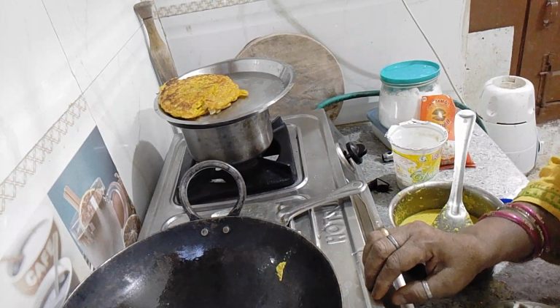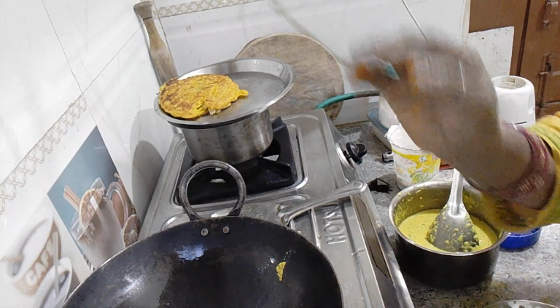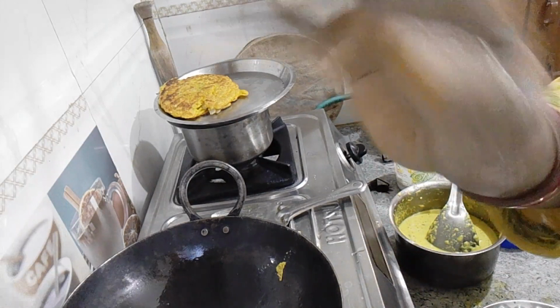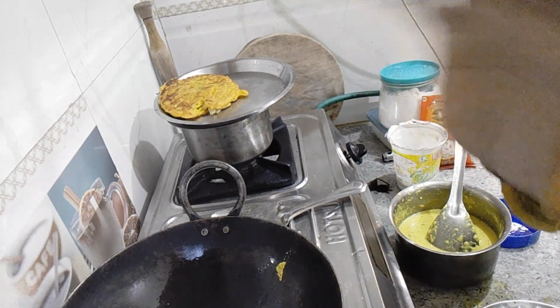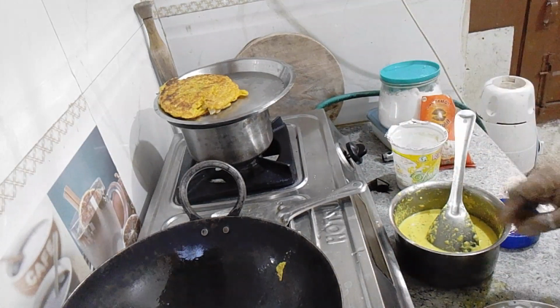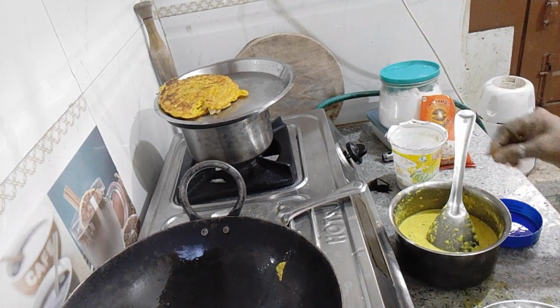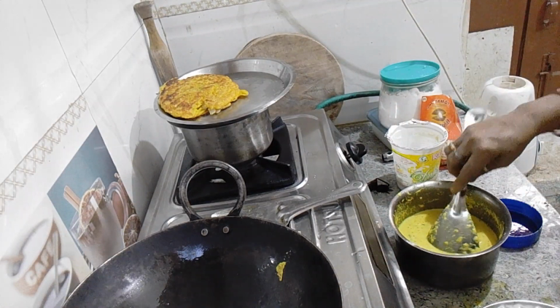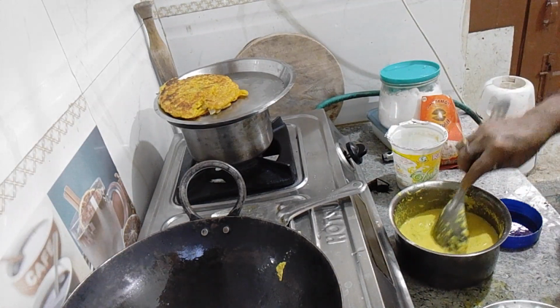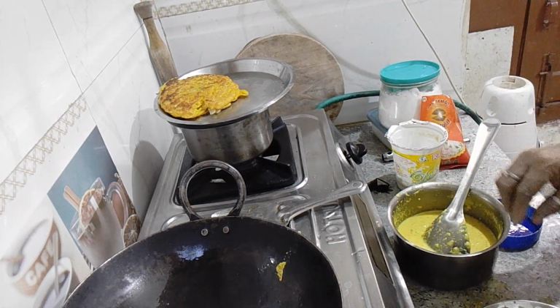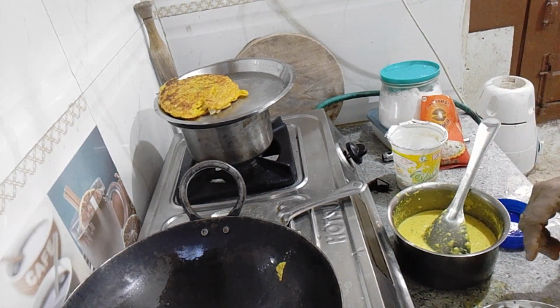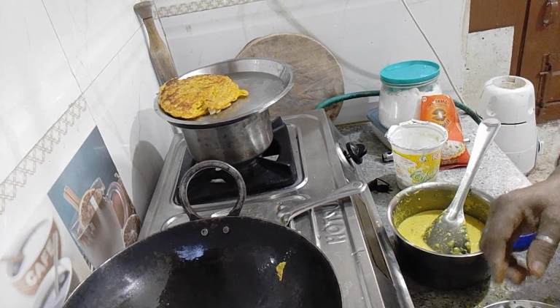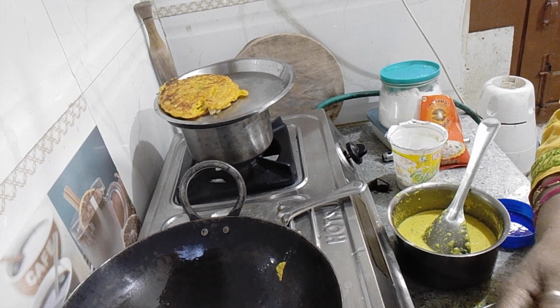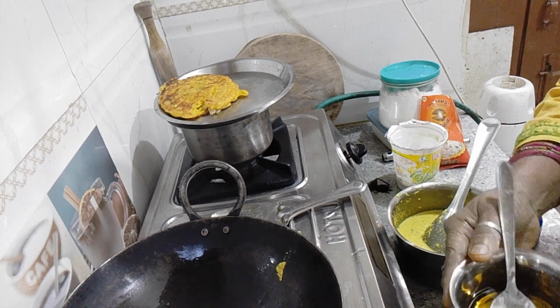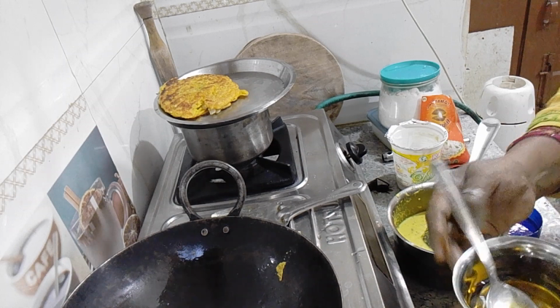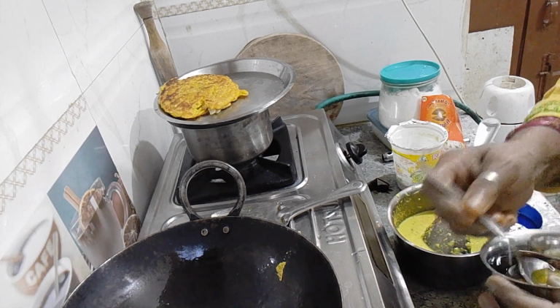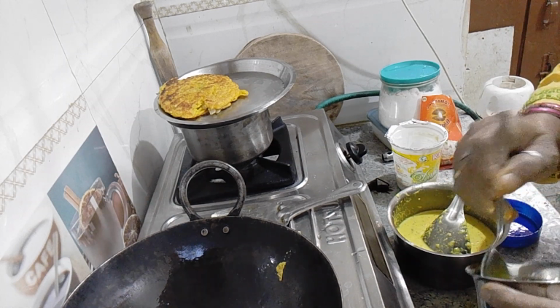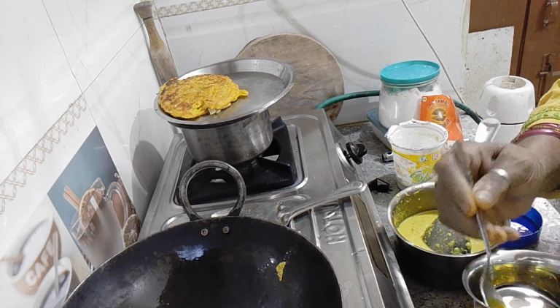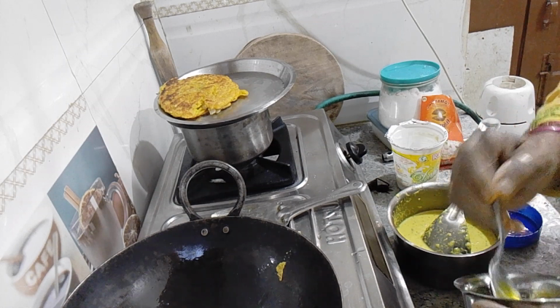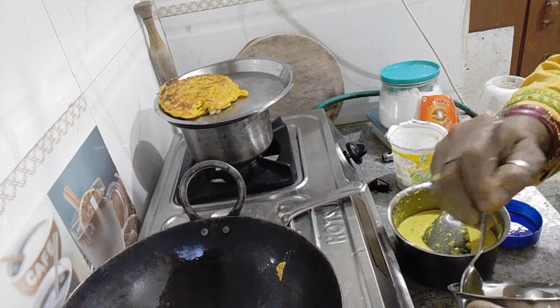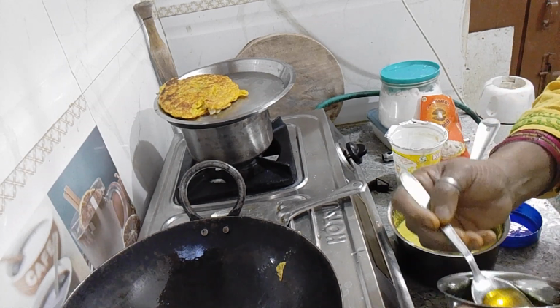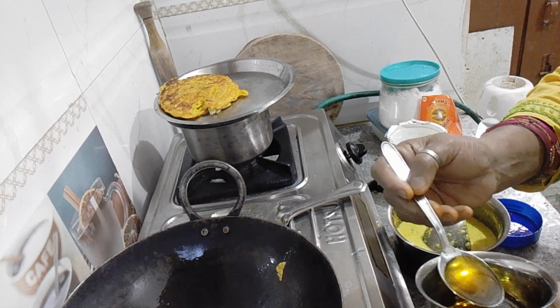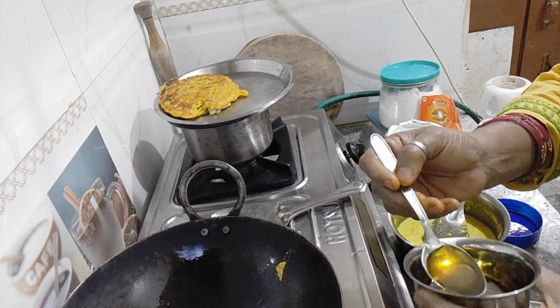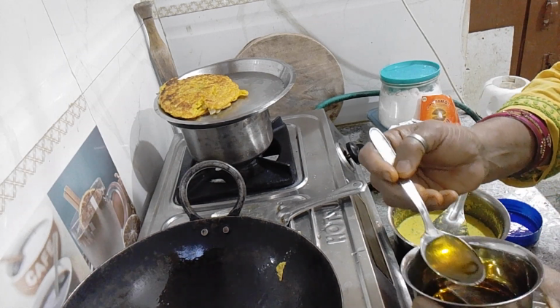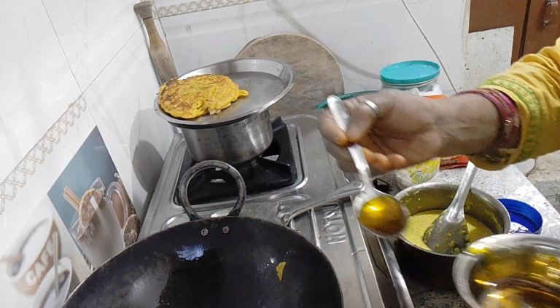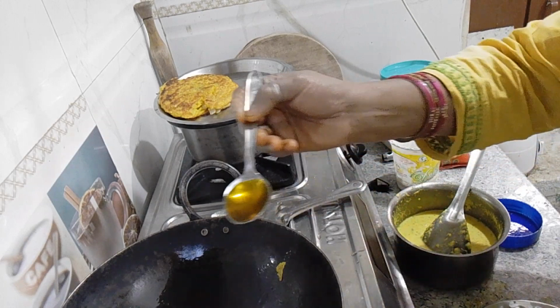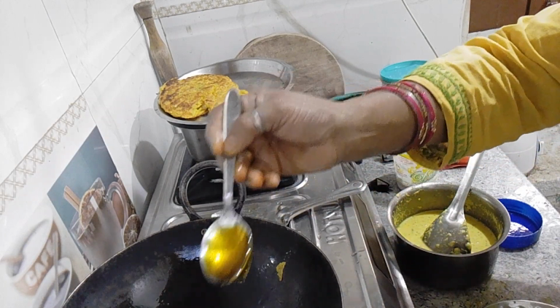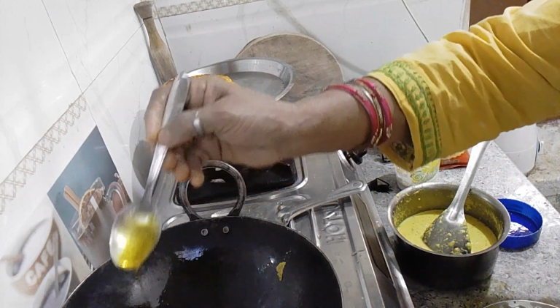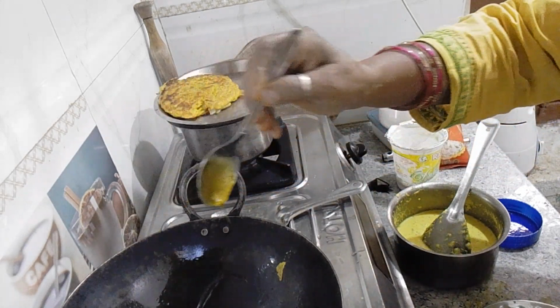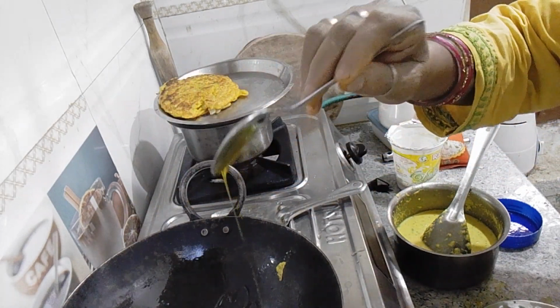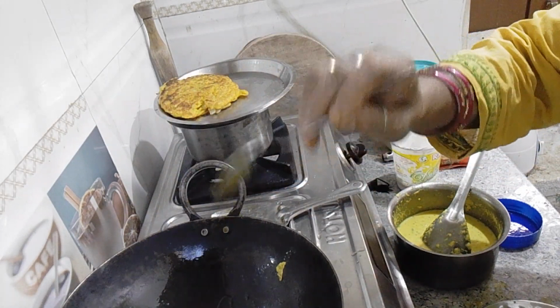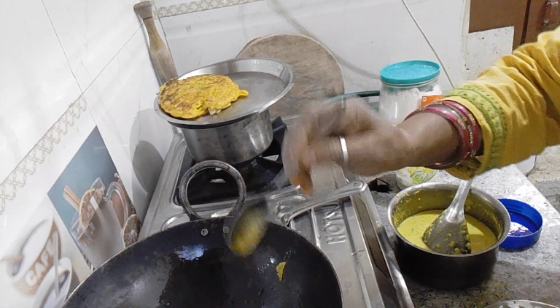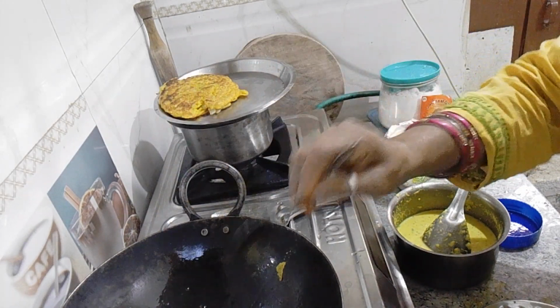Hello everyone, I am on my channel Cooking for Good Idea and Good Work. I welcome you all, my friends. Look, I am showing you what I am making for you all.